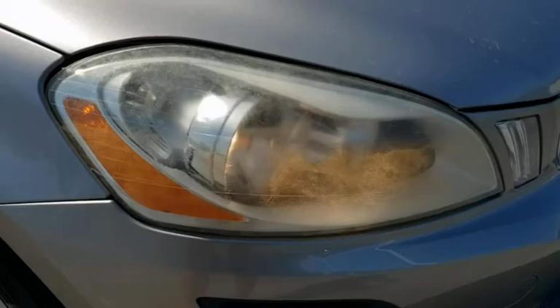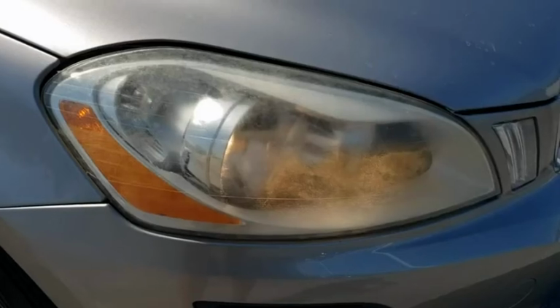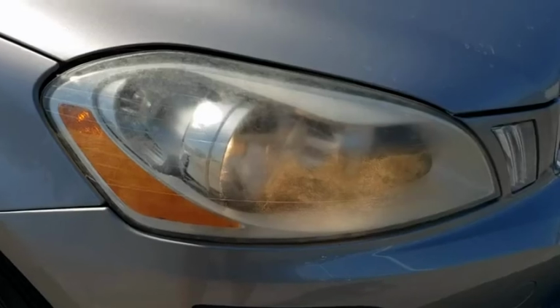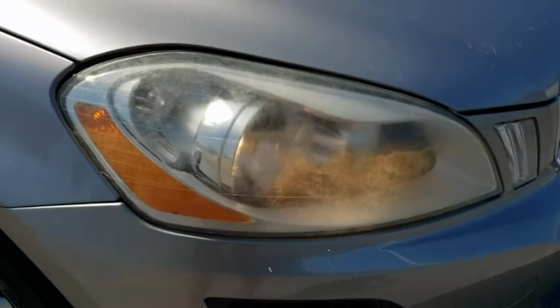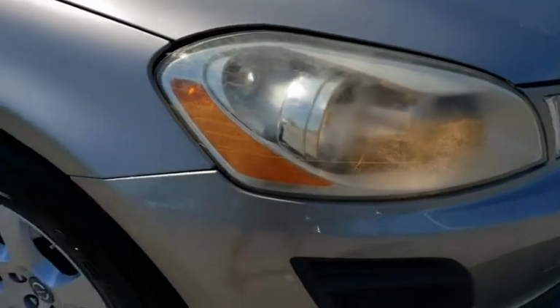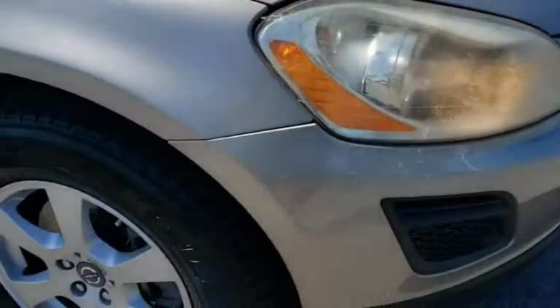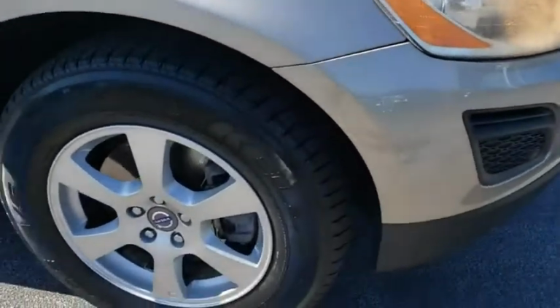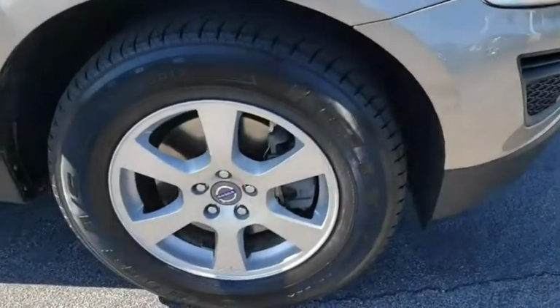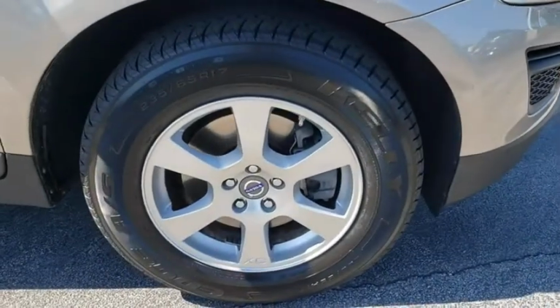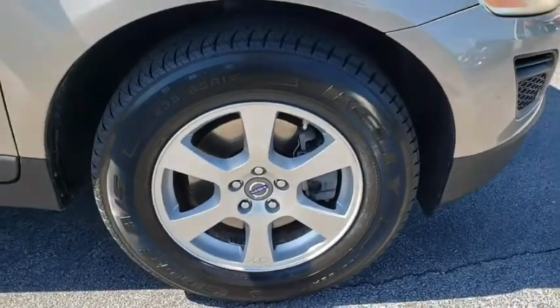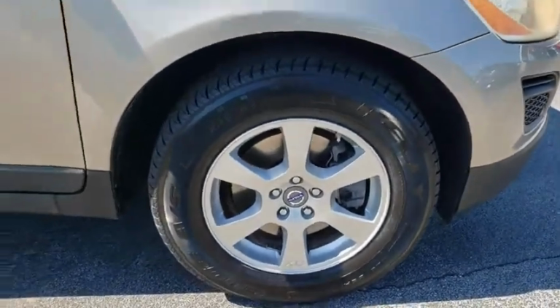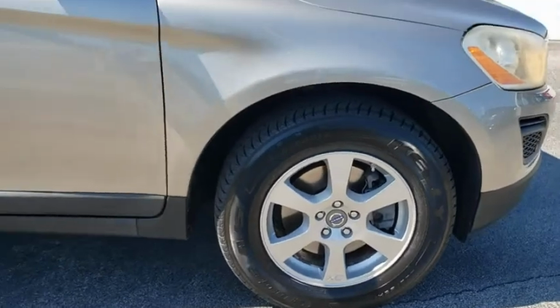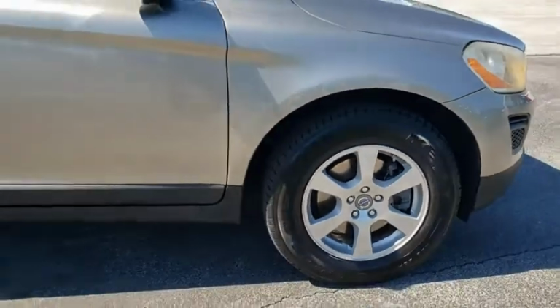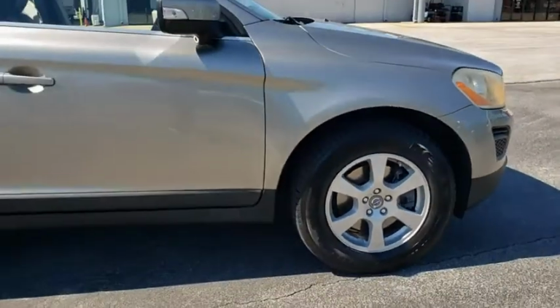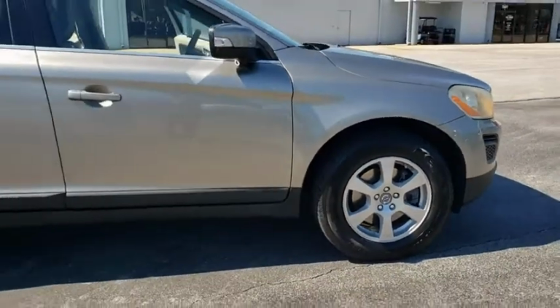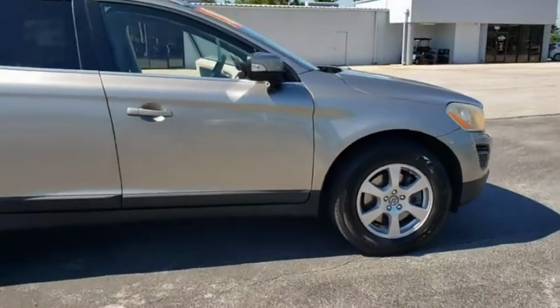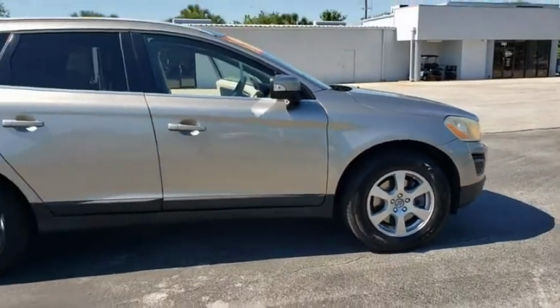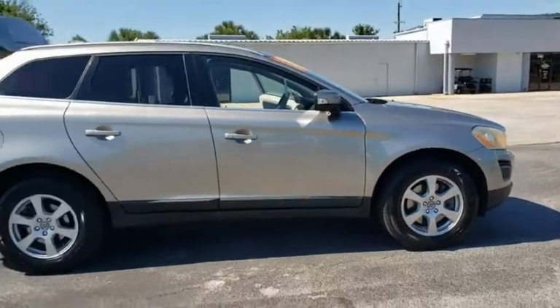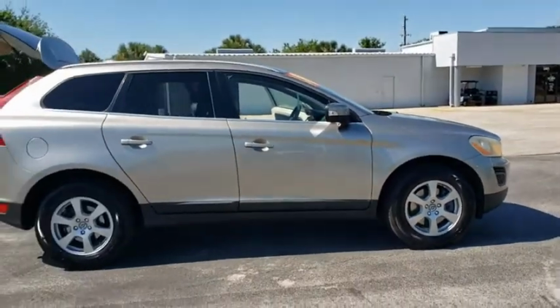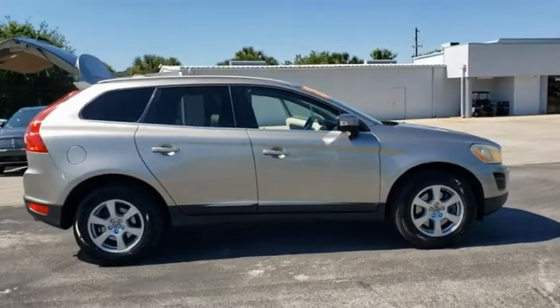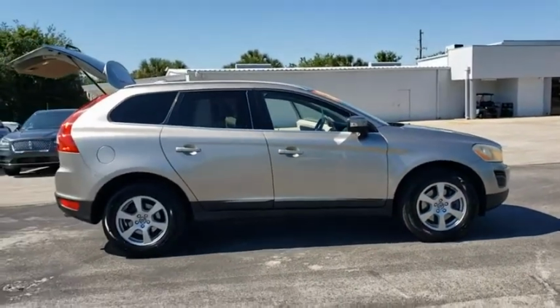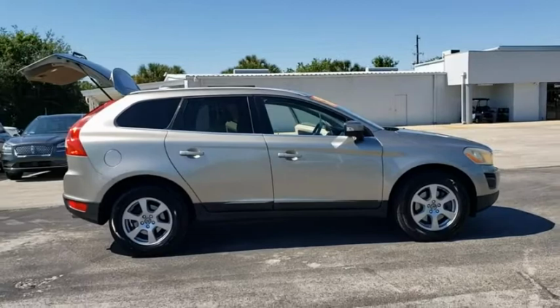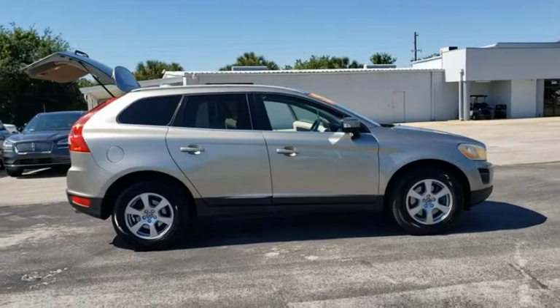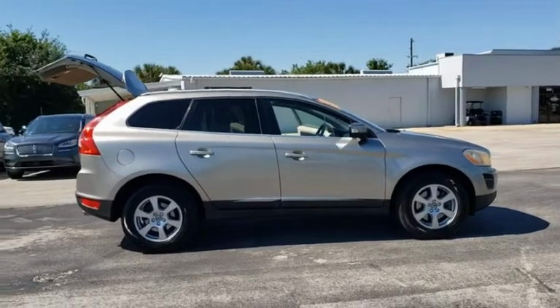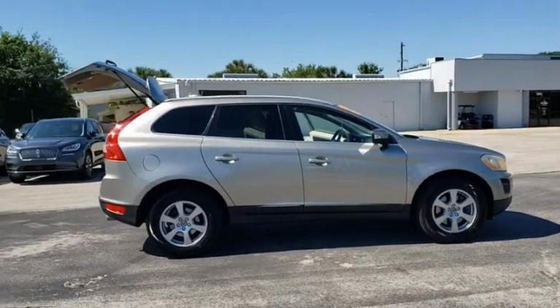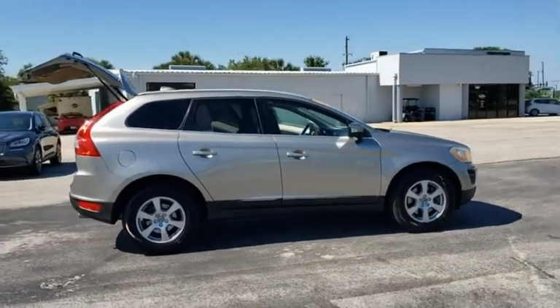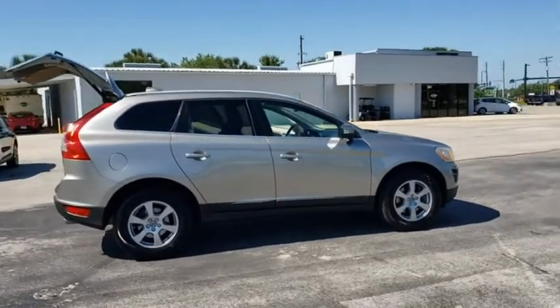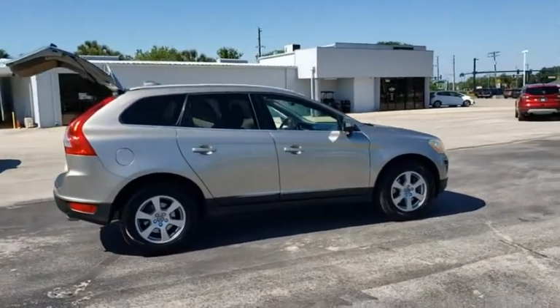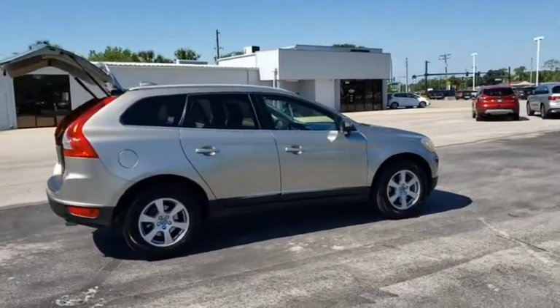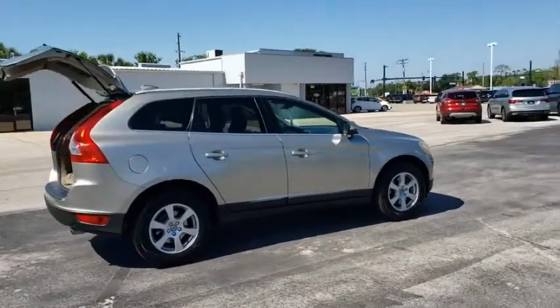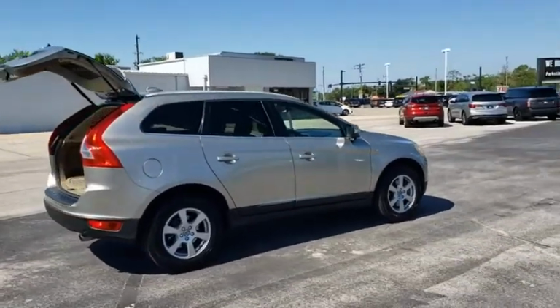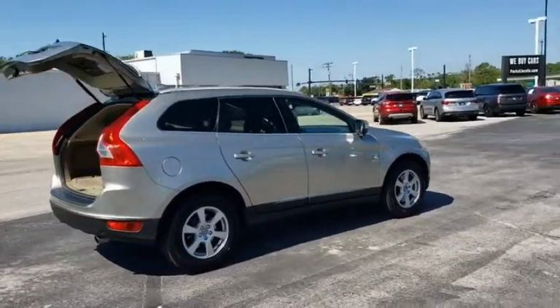Looking for the right vehicle? Check out the 2011 Volvo XC60. From sidewalks to pathways in the blink of an eye, the XC60 was named a Consumer's Digest Best Buy in the cars, pickups, minivans, SUVs, and hybrids category.